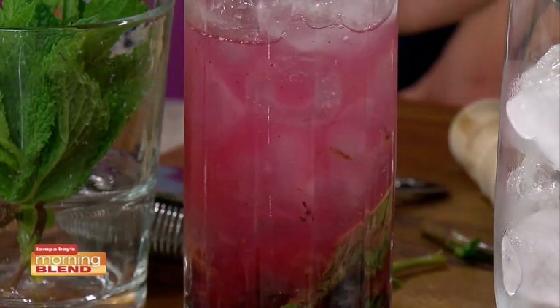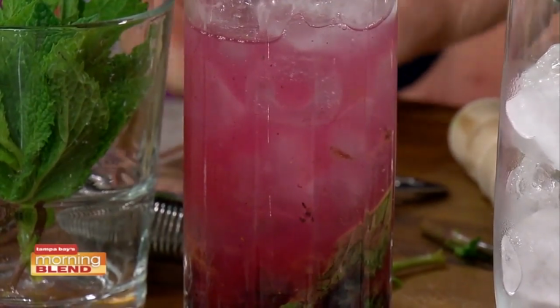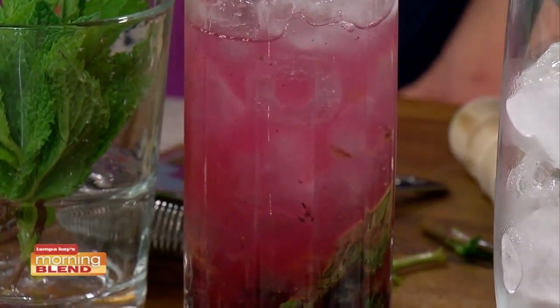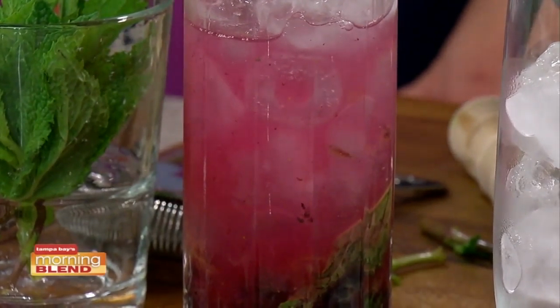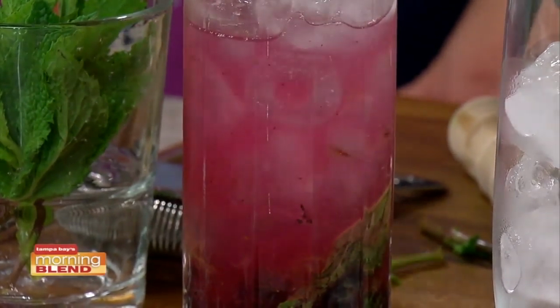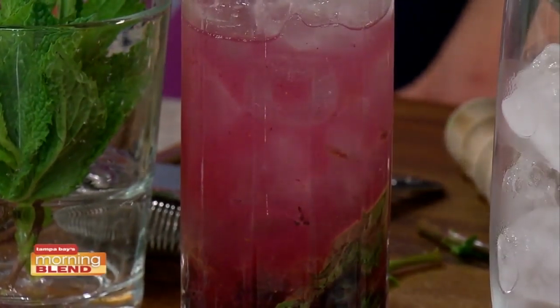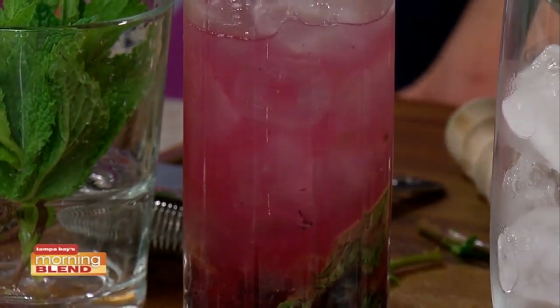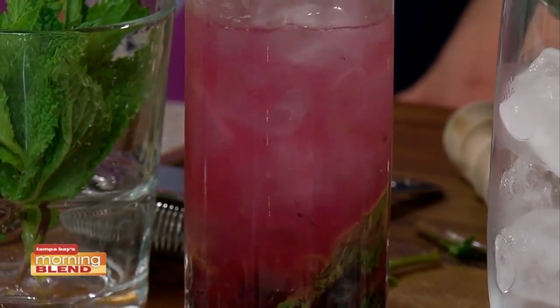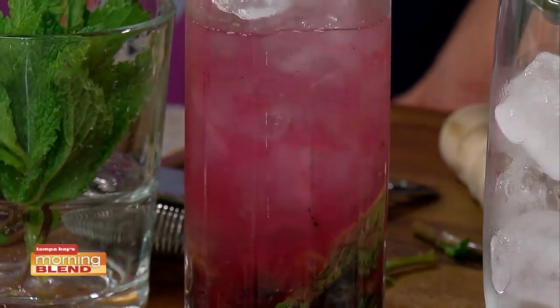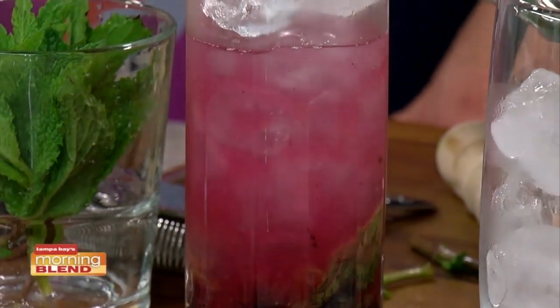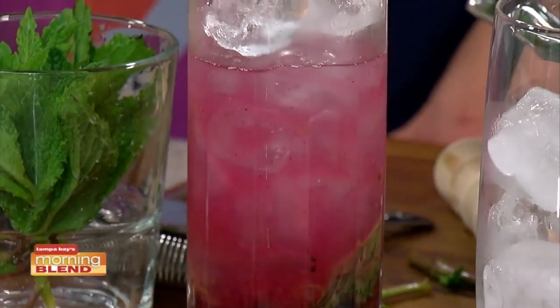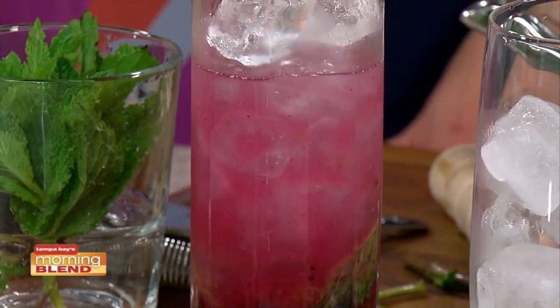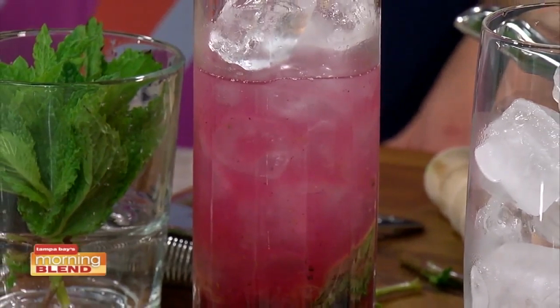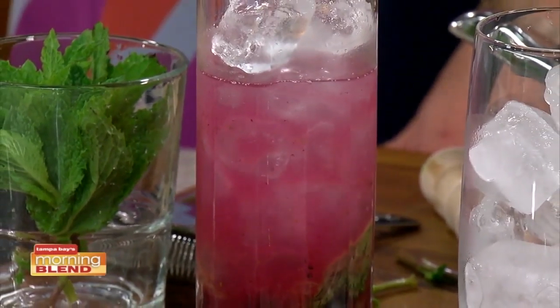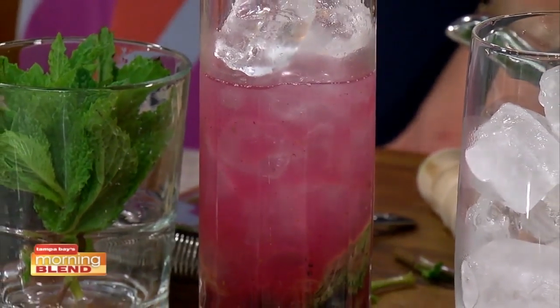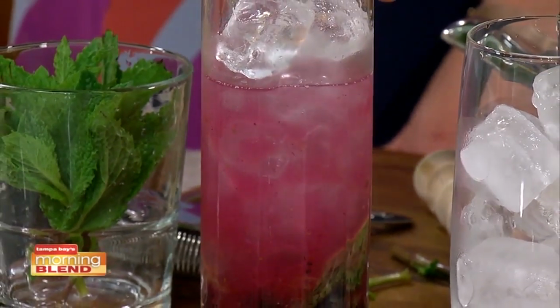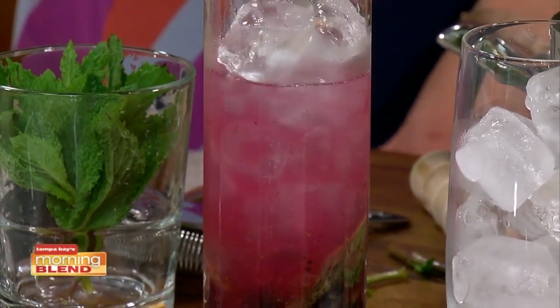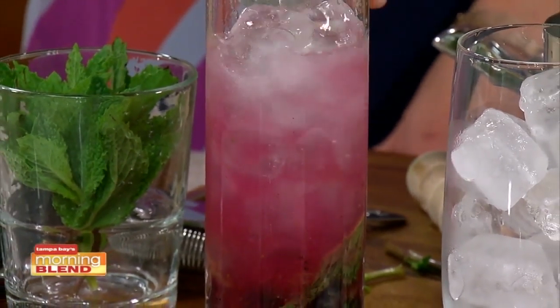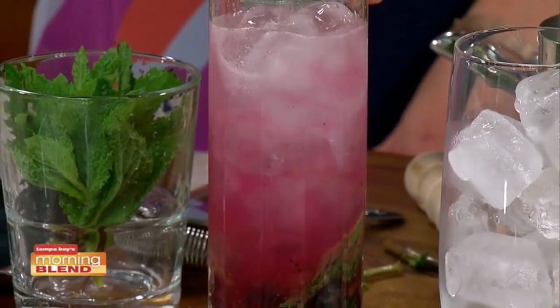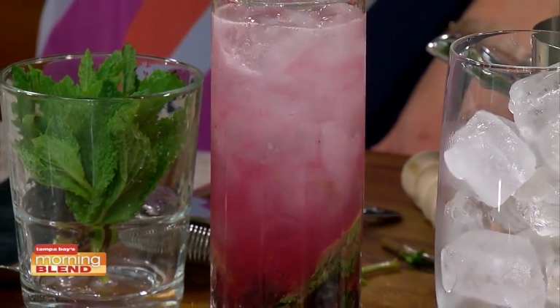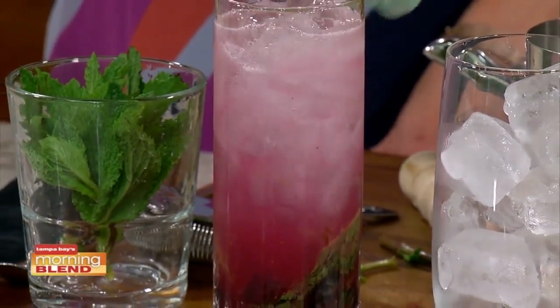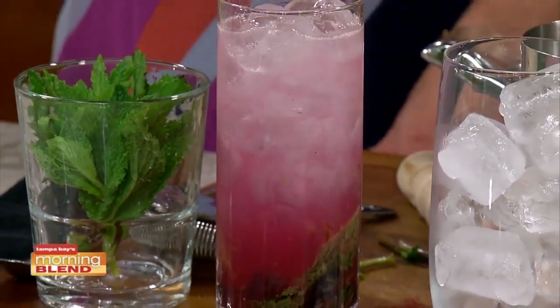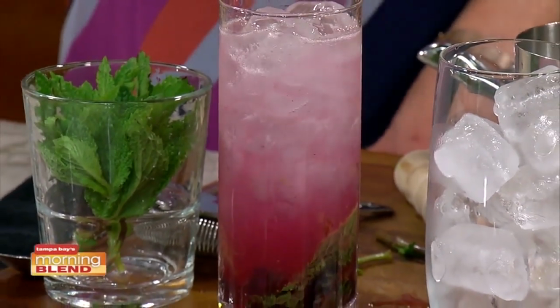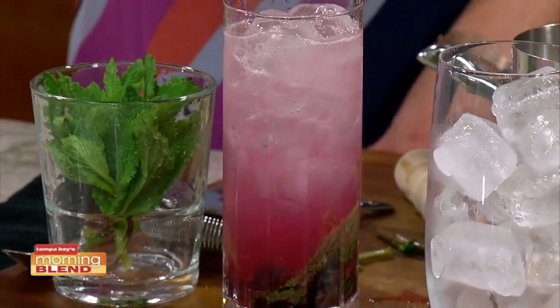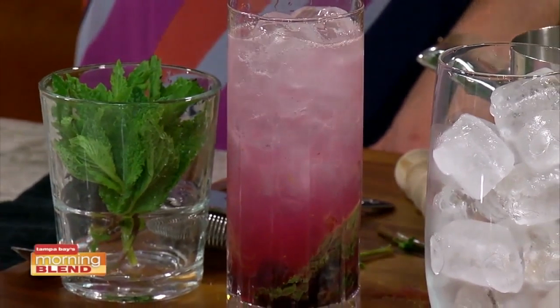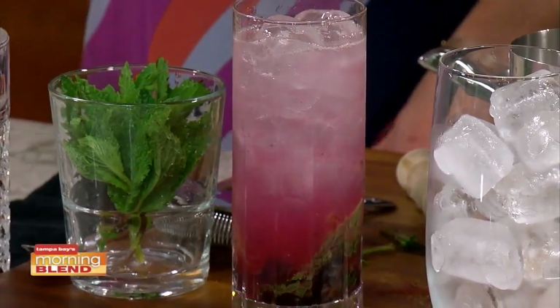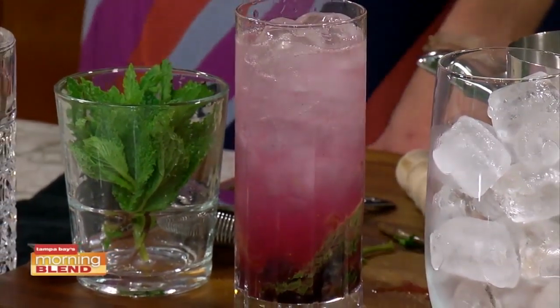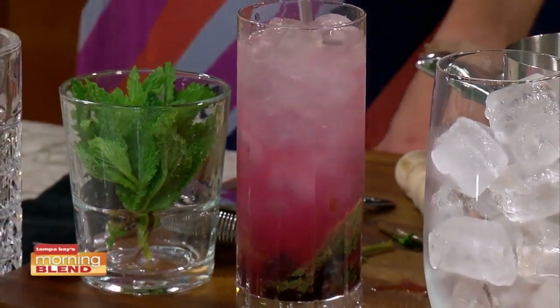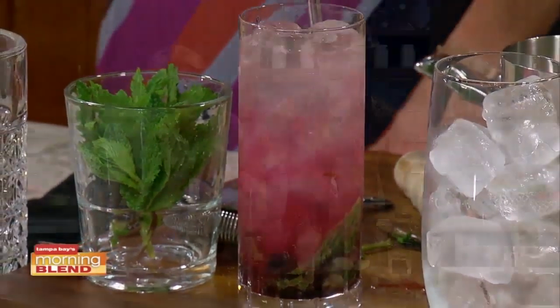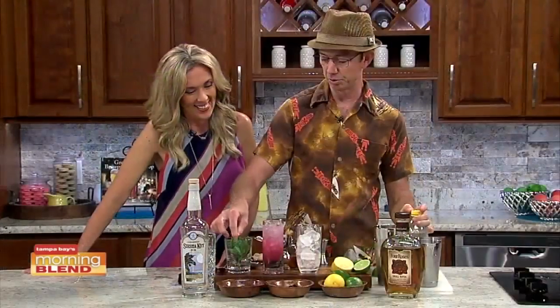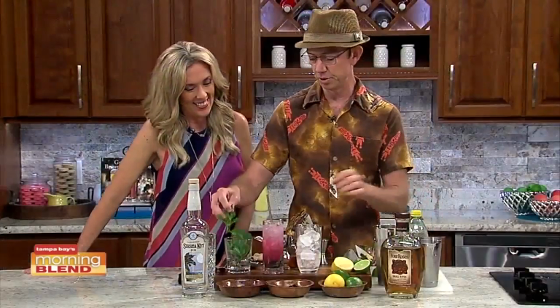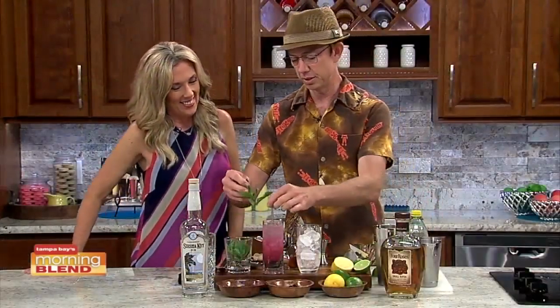You can shake a mojito too — then you don't have to muddle it, because the shaking breaks up the mint and gets the flavor in. But I feel like muddling is part of the fun with a mojito. The muddling is kind of fun. So that's a classic built mojito right there.